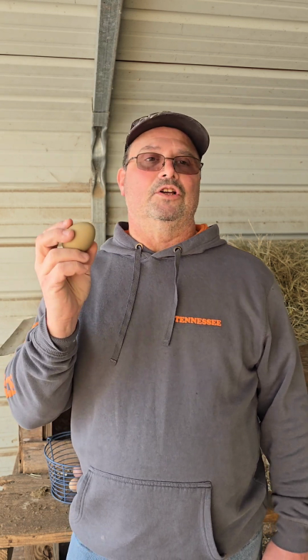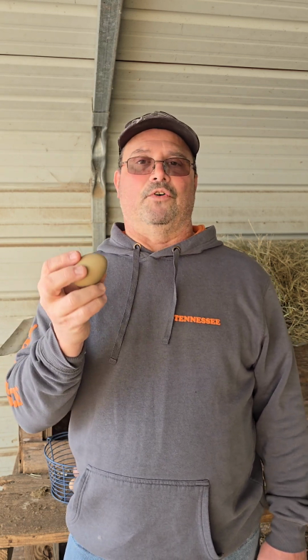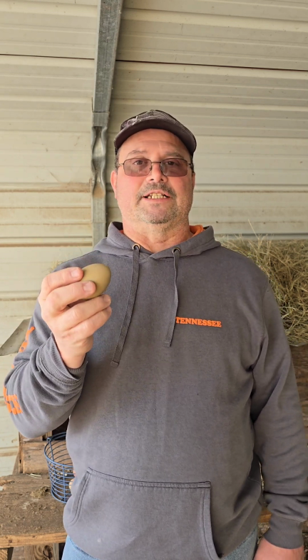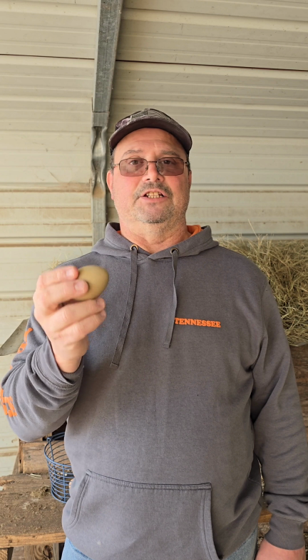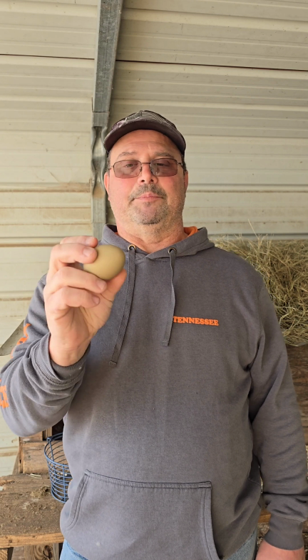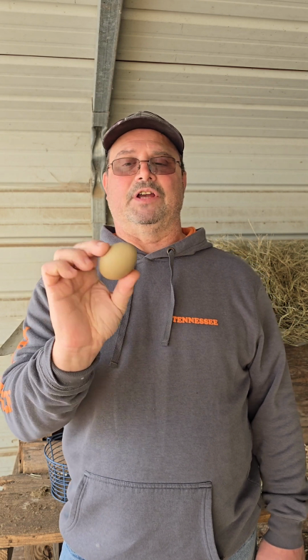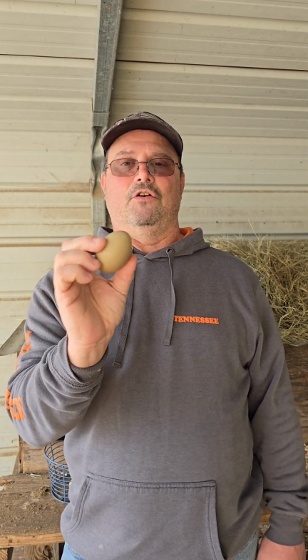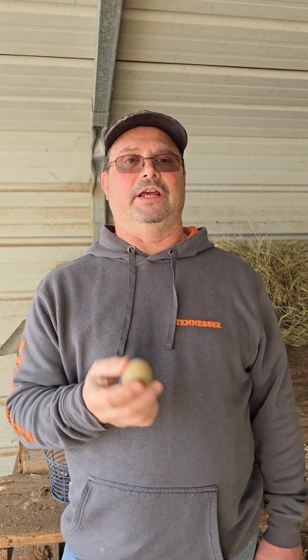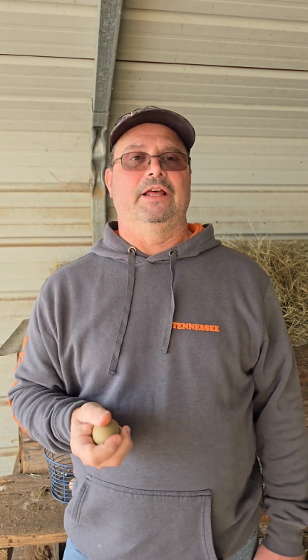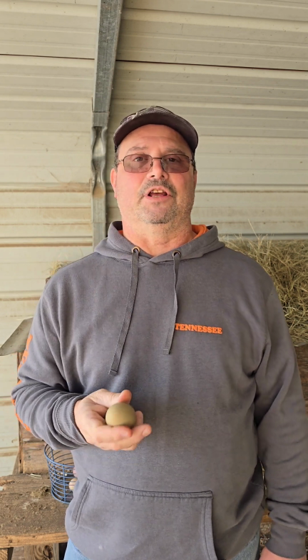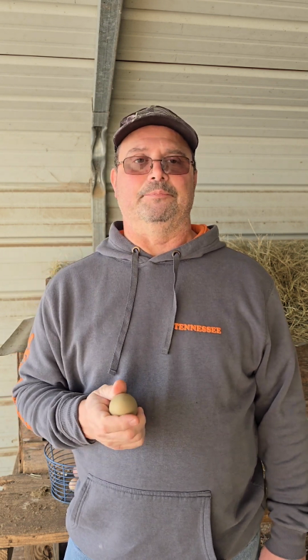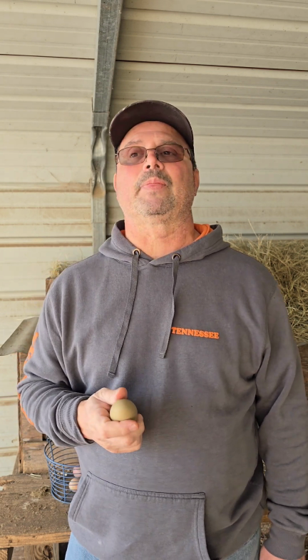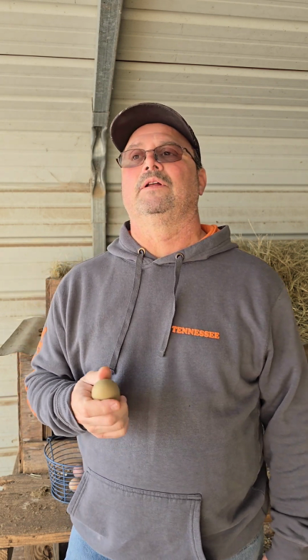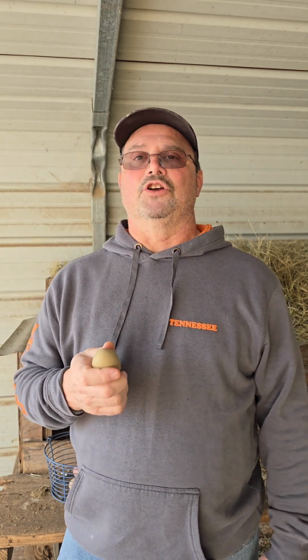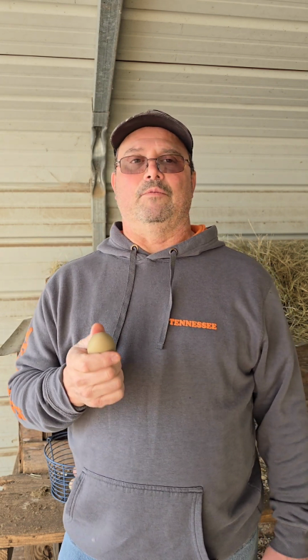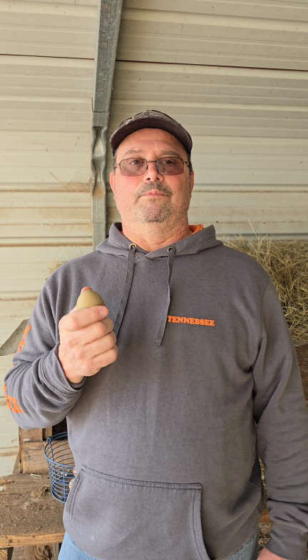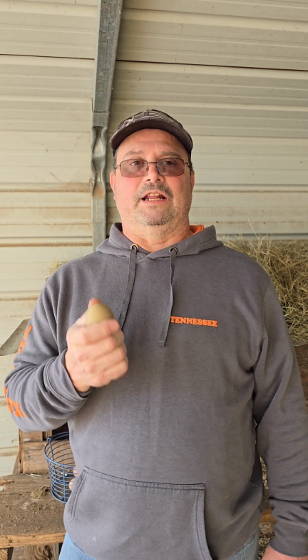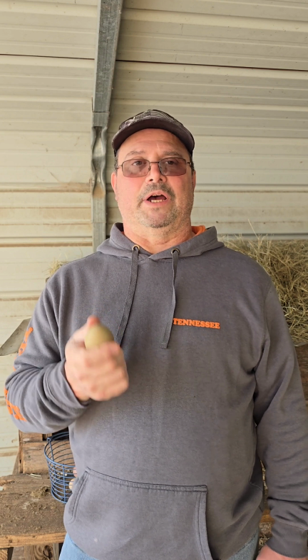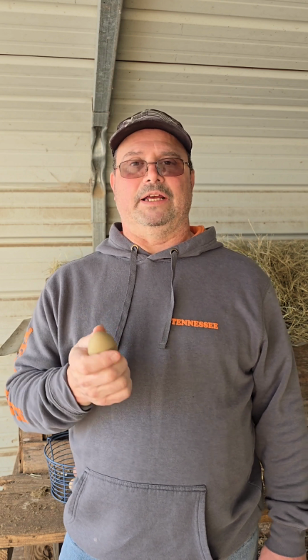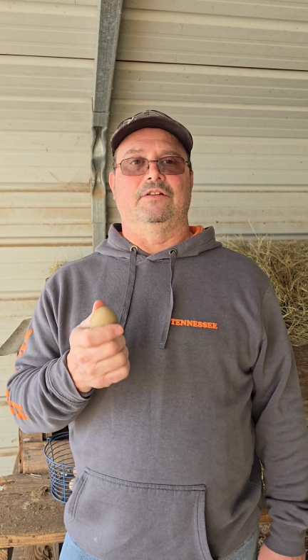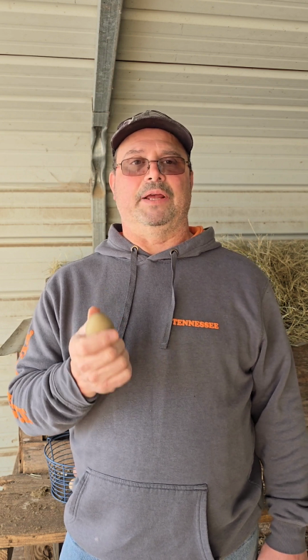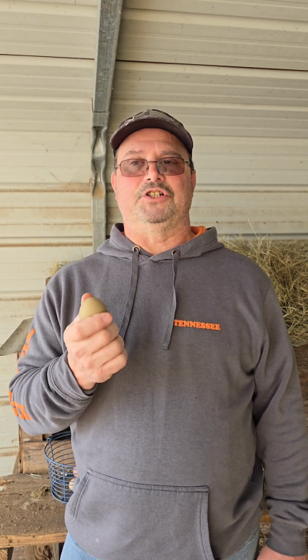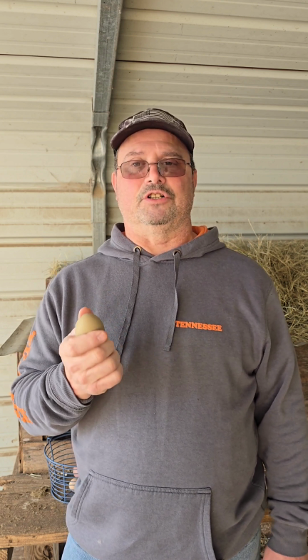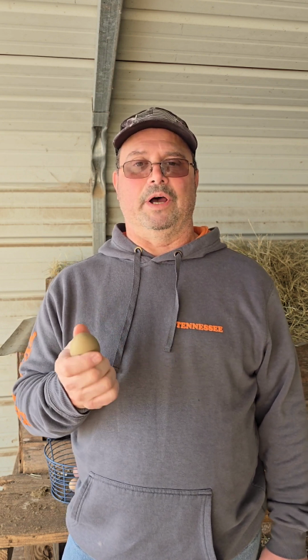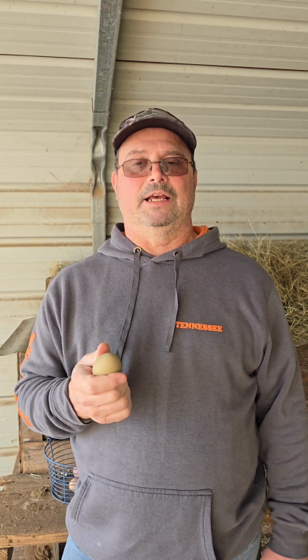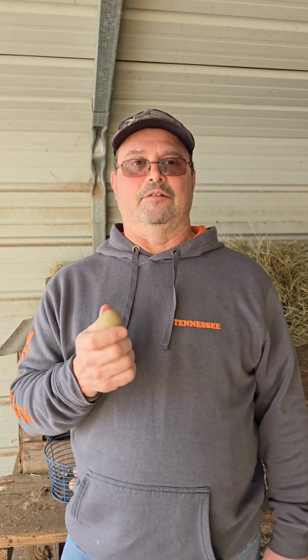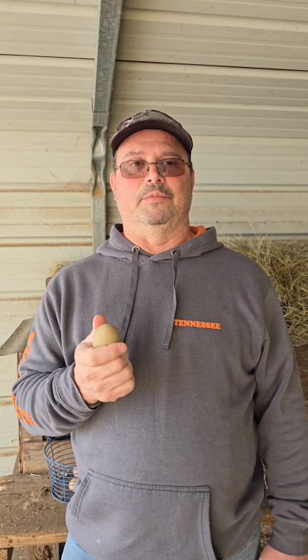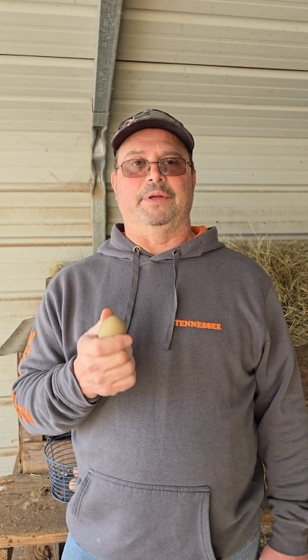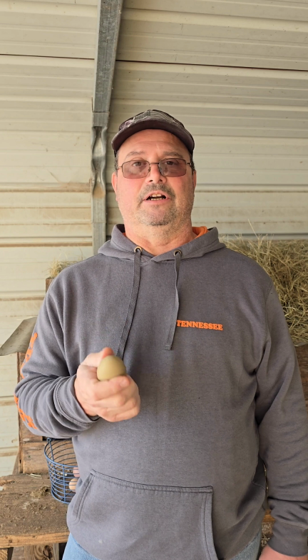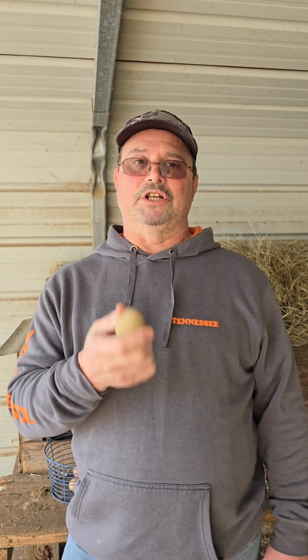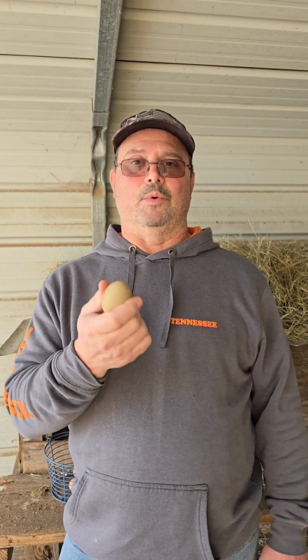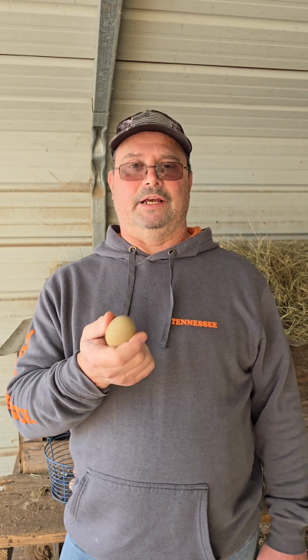So before an egg is laid, the chicken puts a protective covering over the egg that's called a bloom. So when a chicken lays white eggs, the pigment of the shell is going to be white and the bloom is going to be clear, which gives you a white egg.